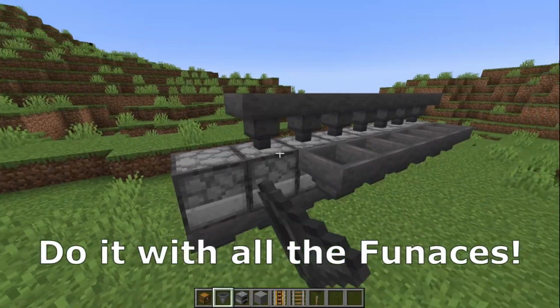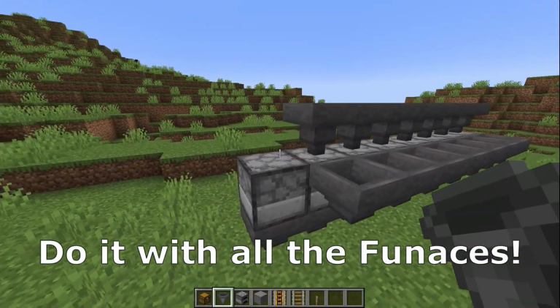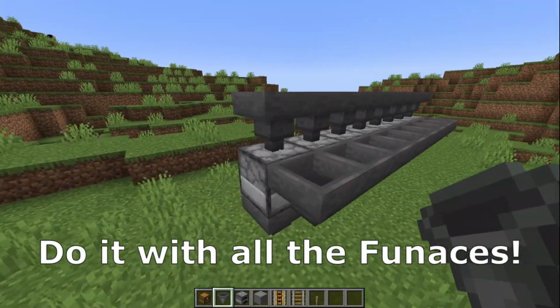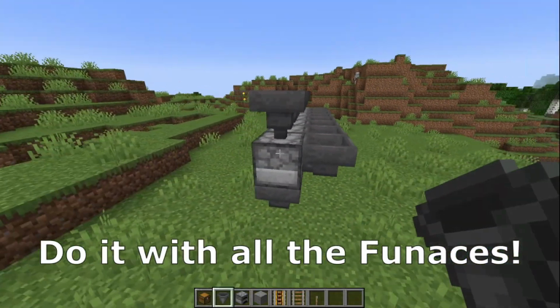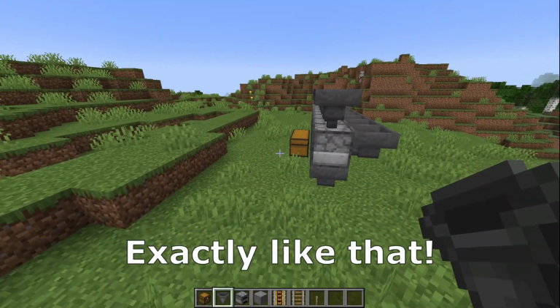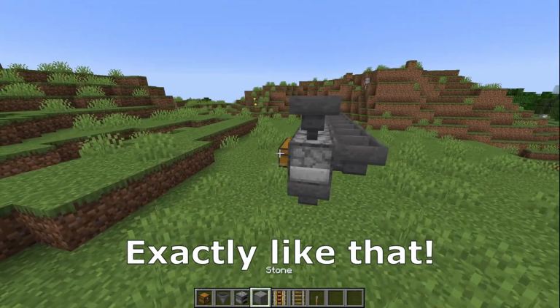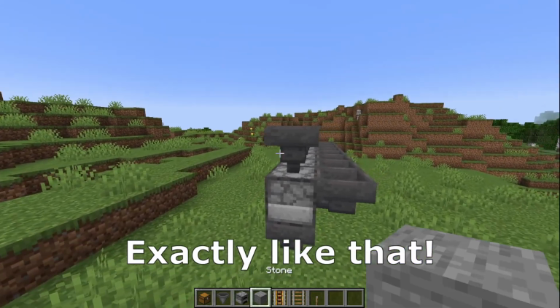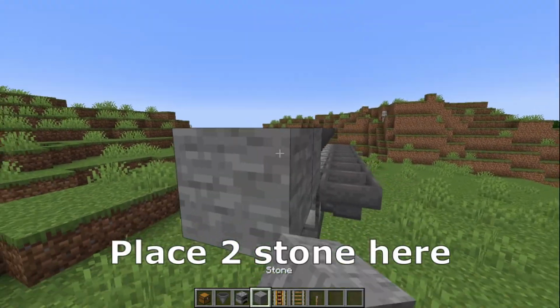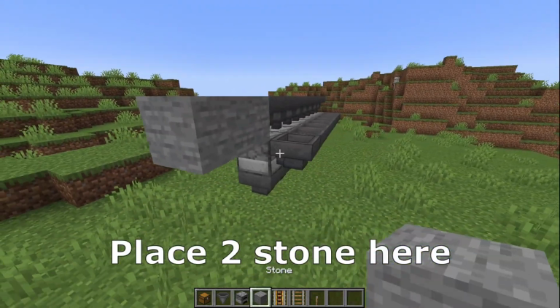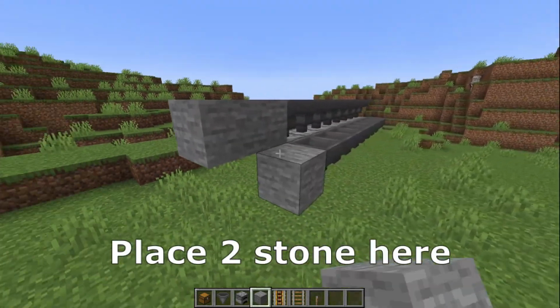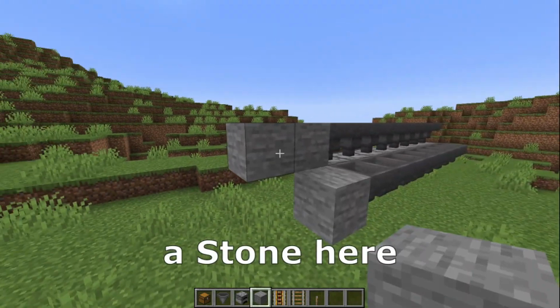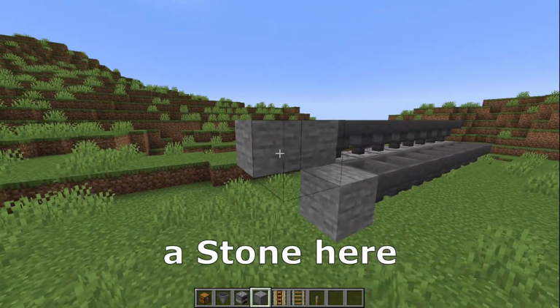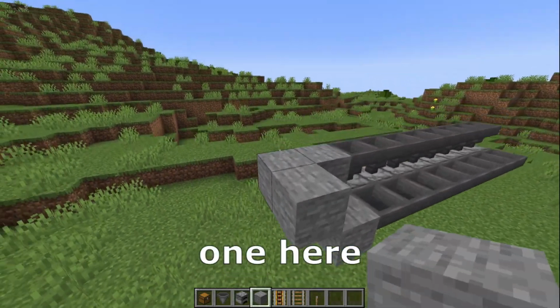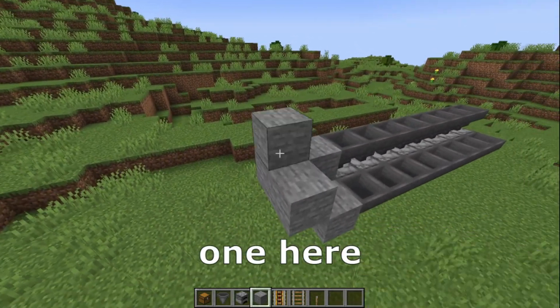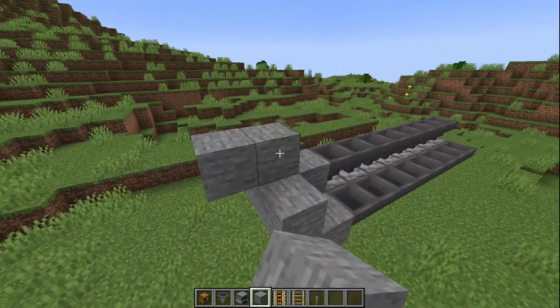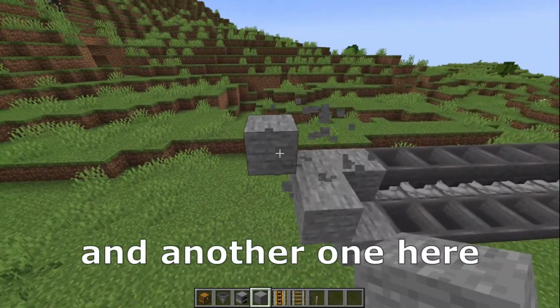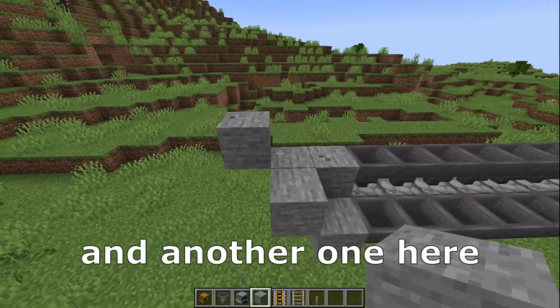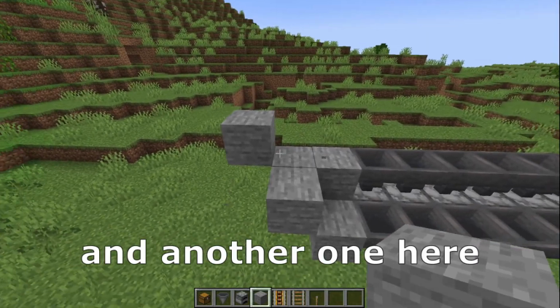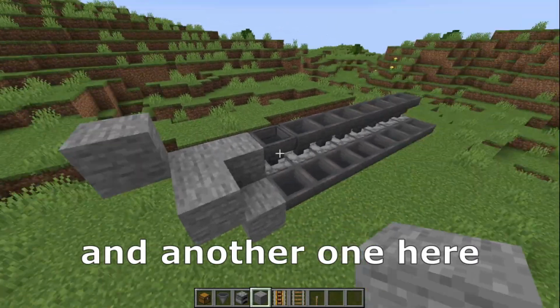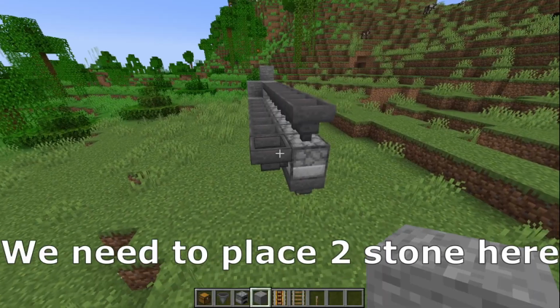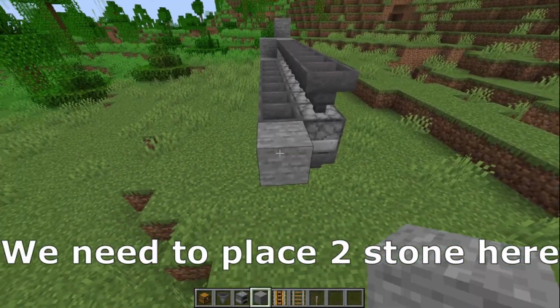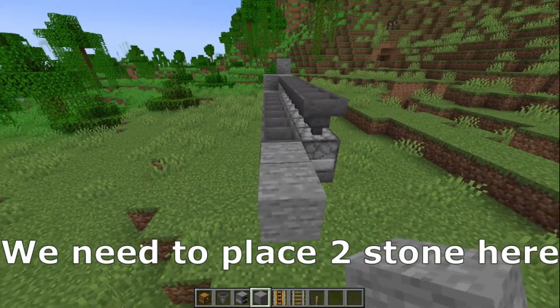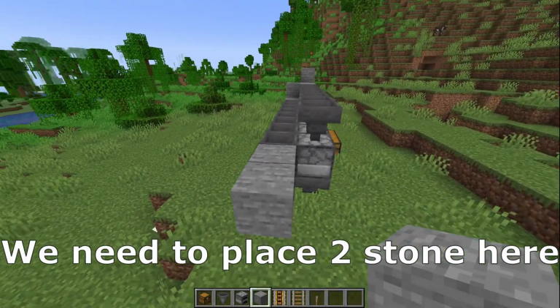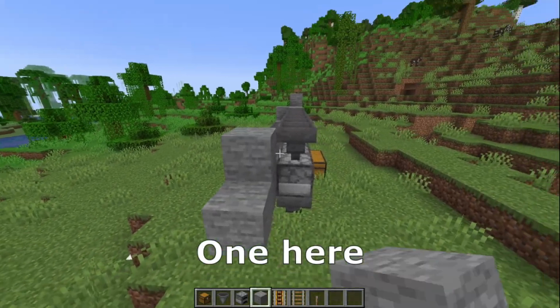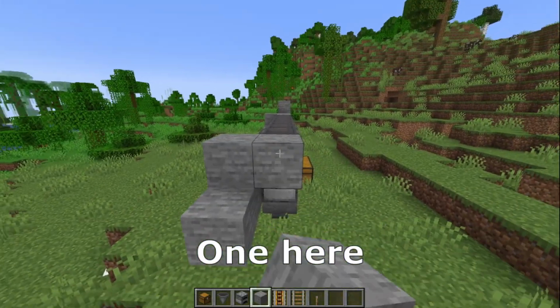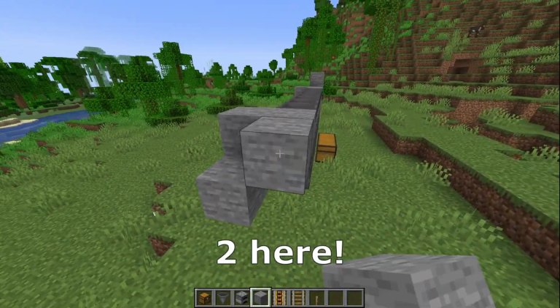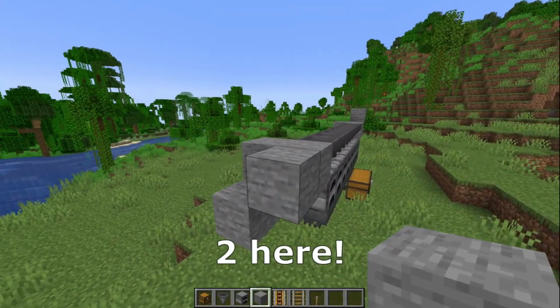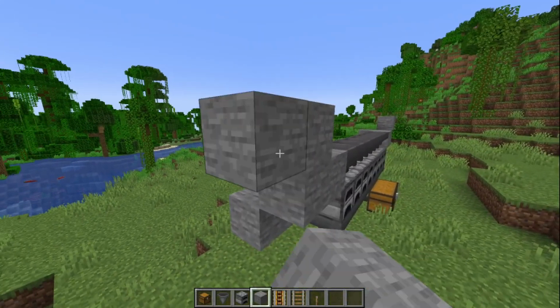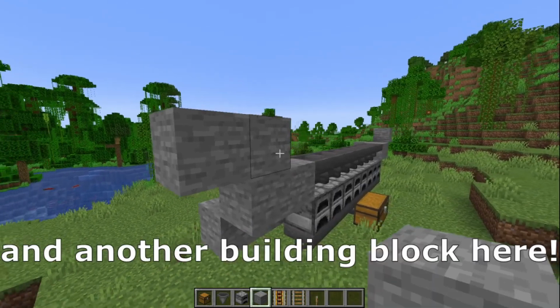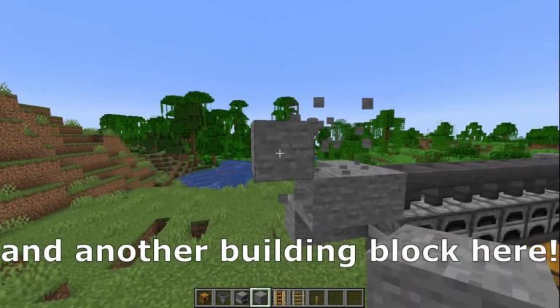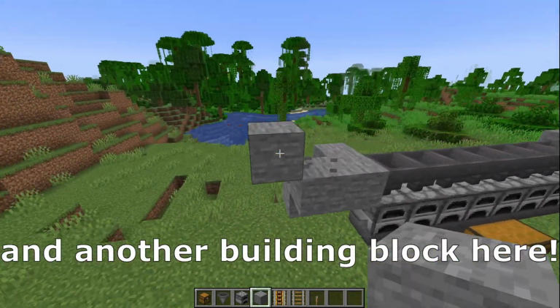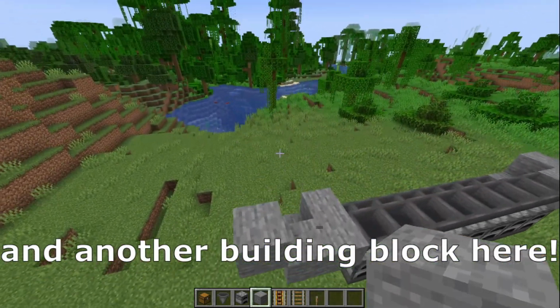Do it with all the furnaces exactly like that. Place two stone here, a stone here, one here and another one here. We need to place two stone here, one stone here, two here and another building block here.